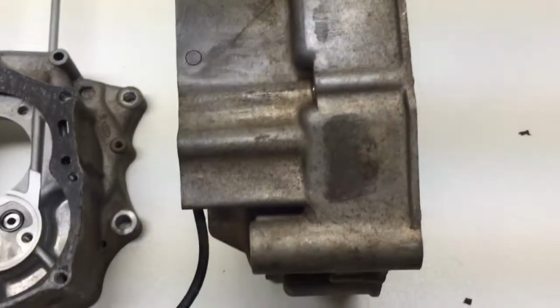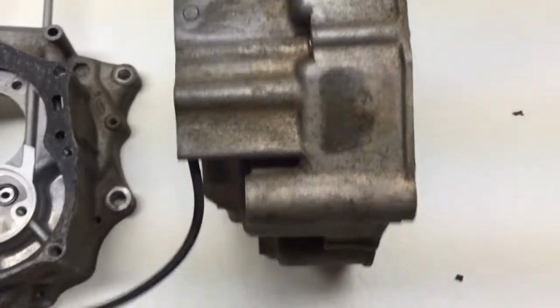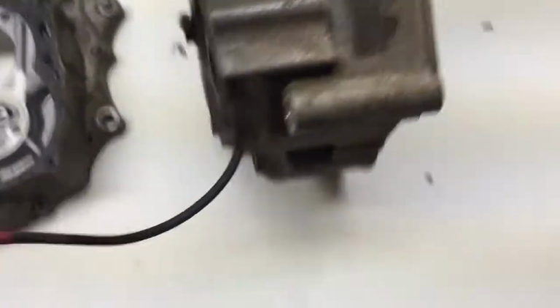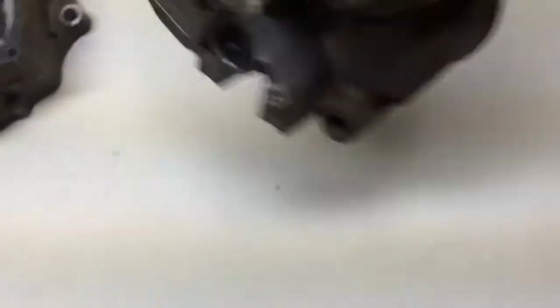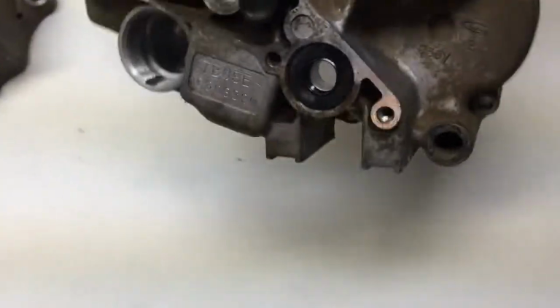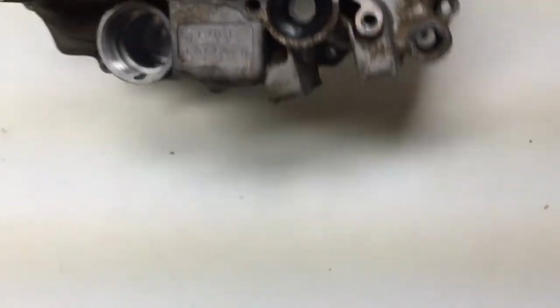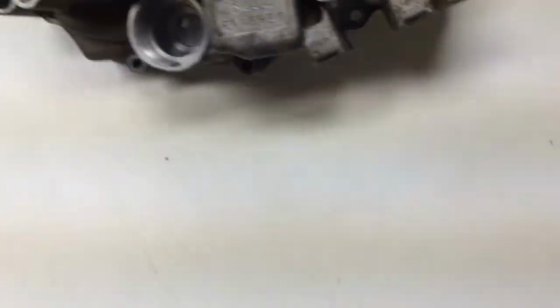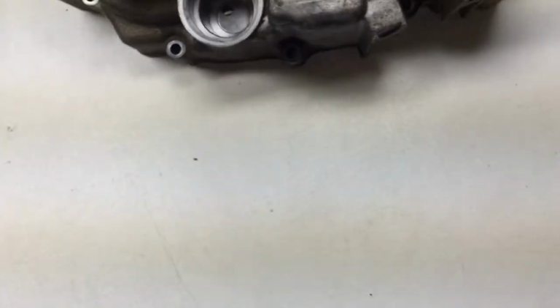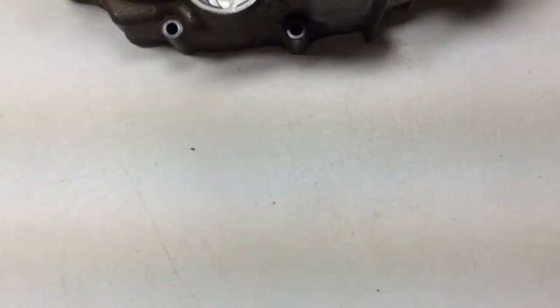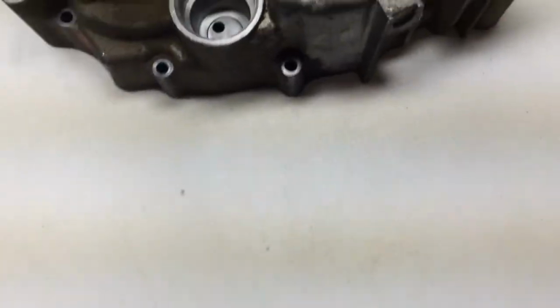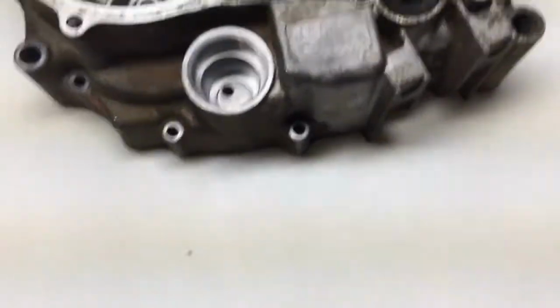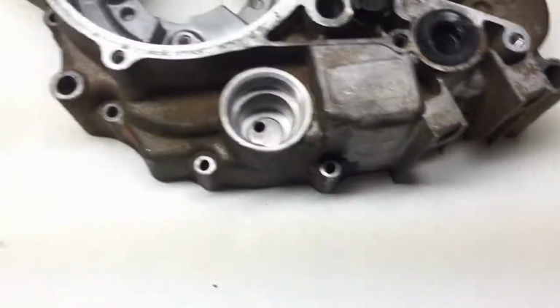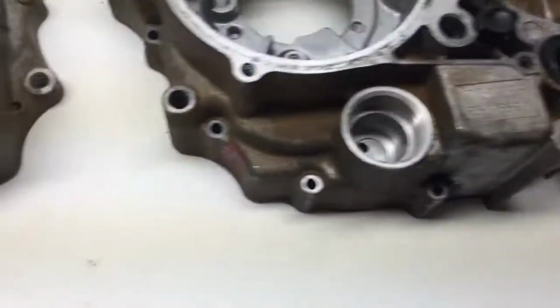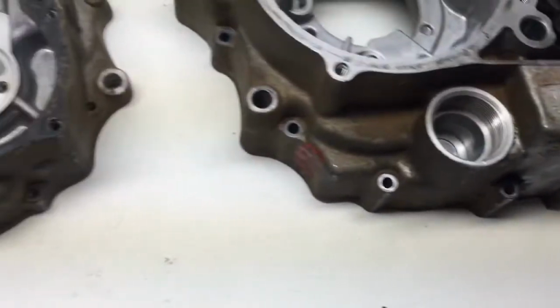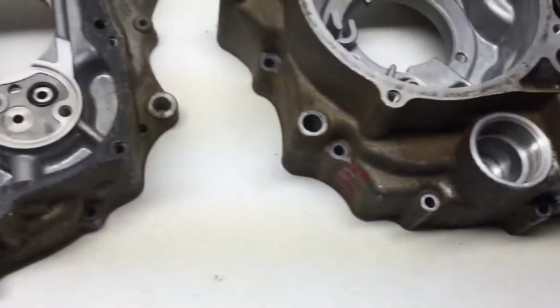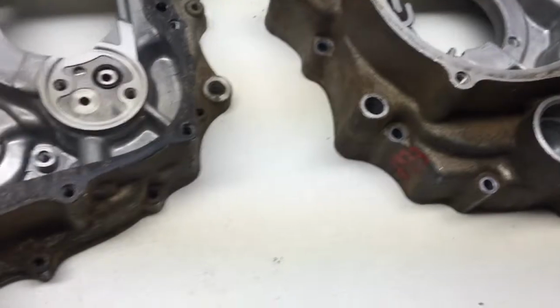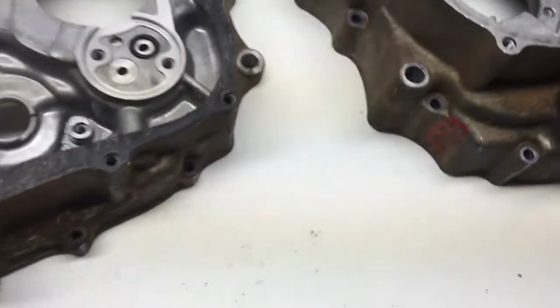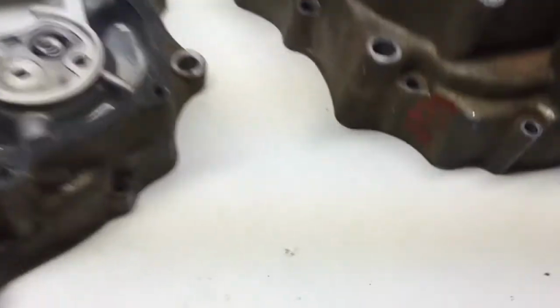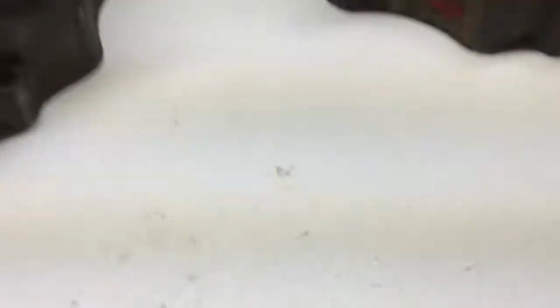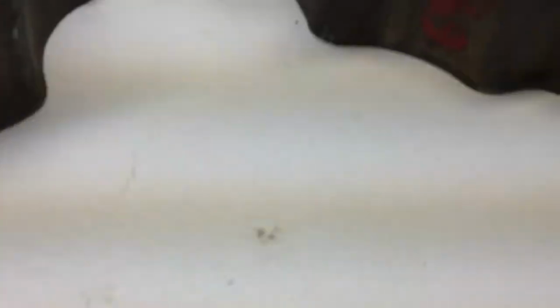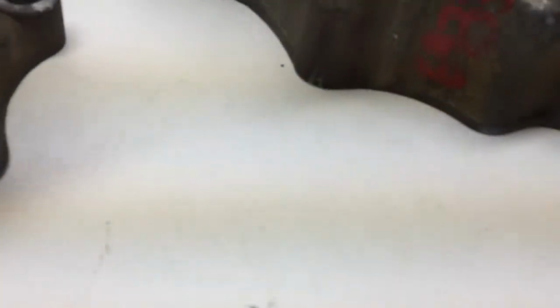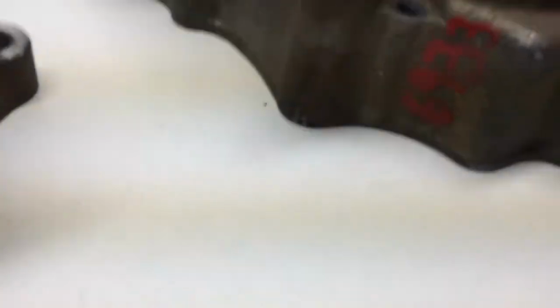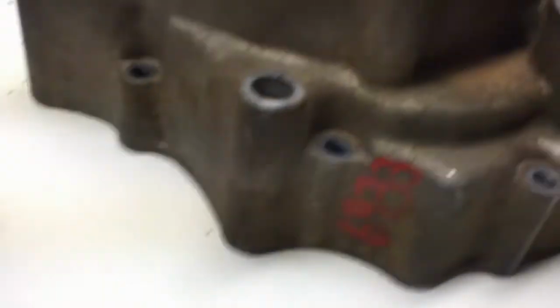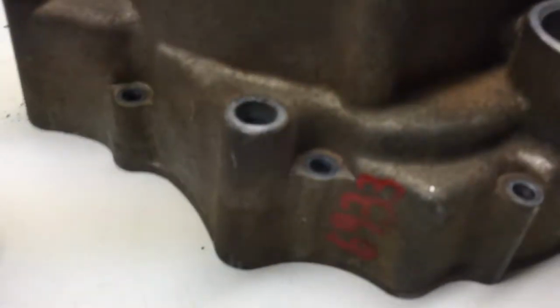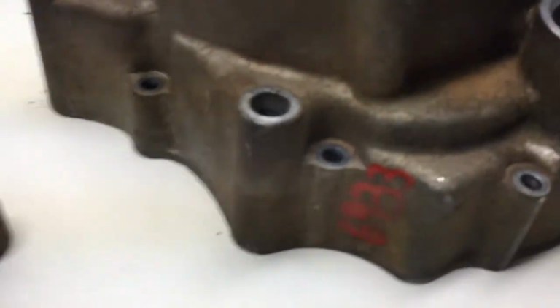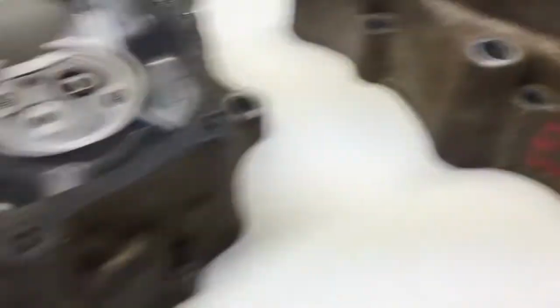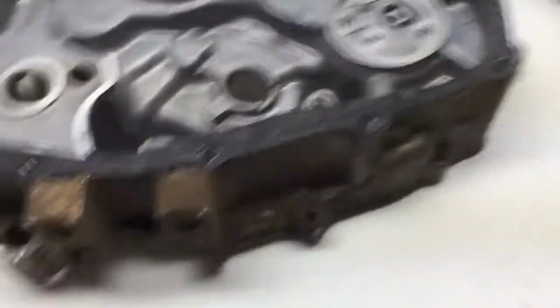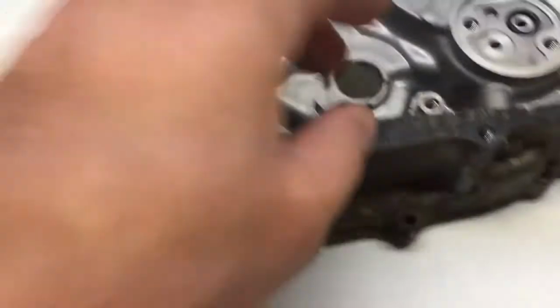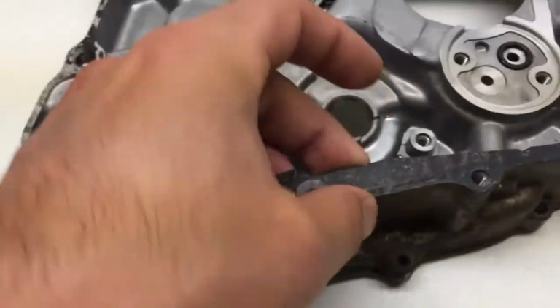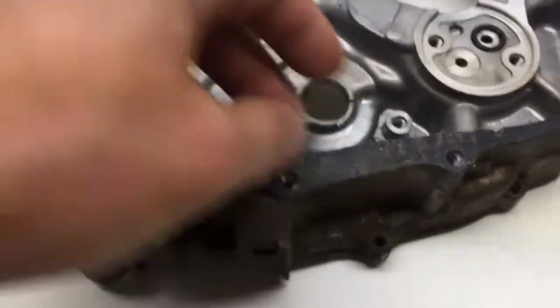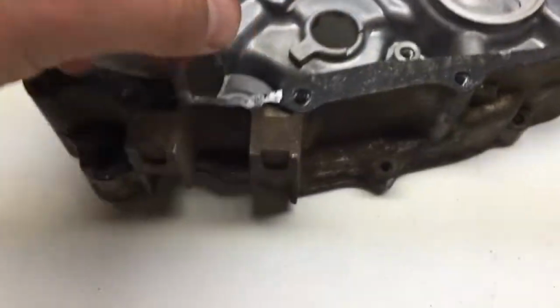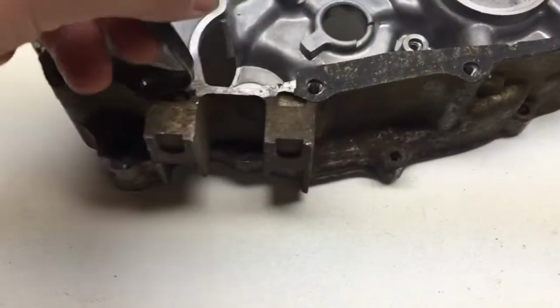It's not that dirty. I've put parts in there that are way dirtier, but it'll probably look brand new. I'm gonna have to get this gasket off too.